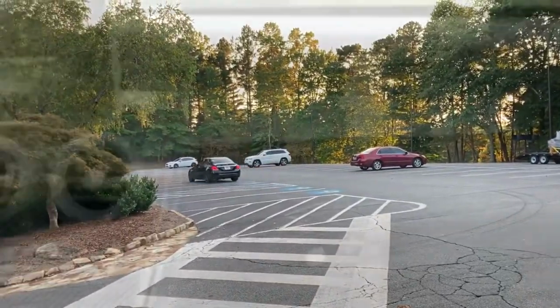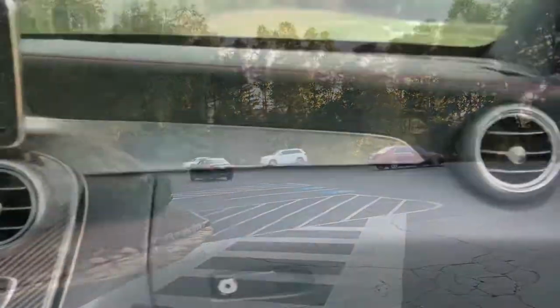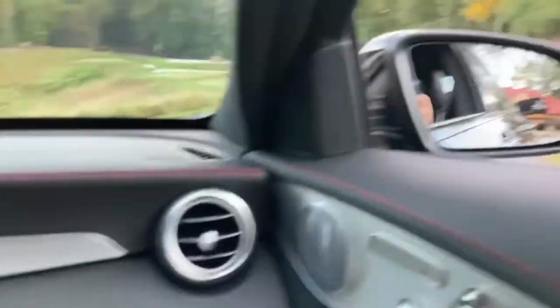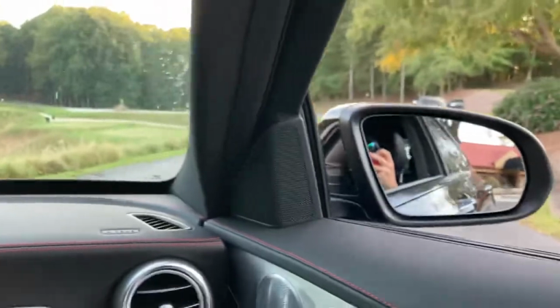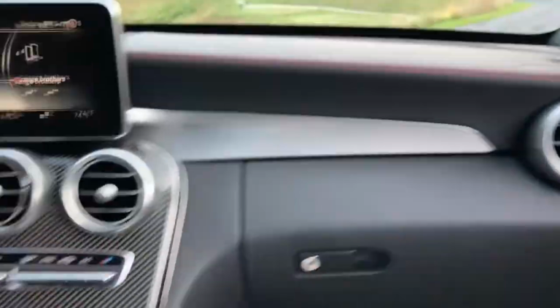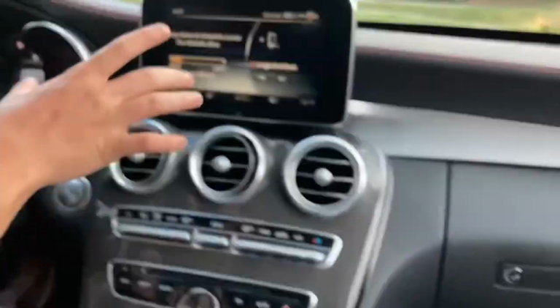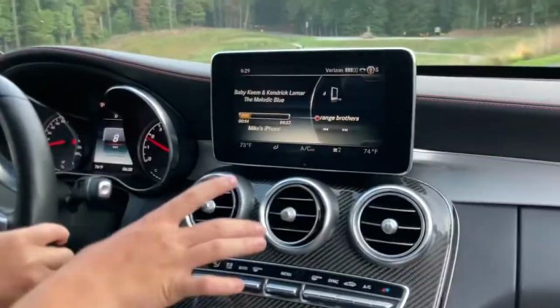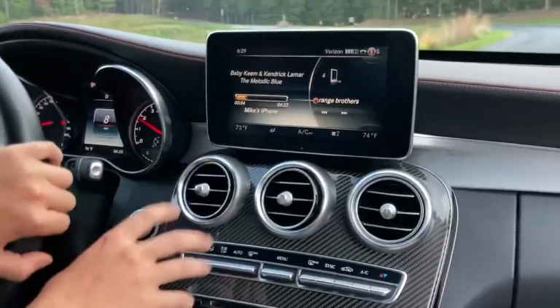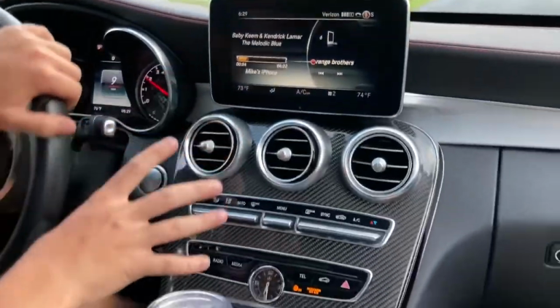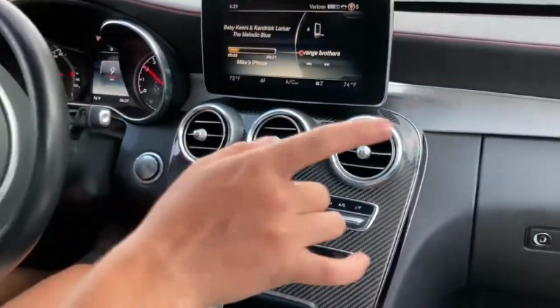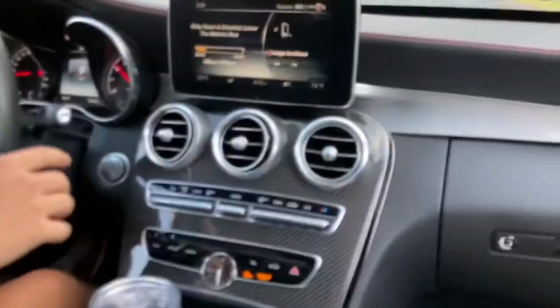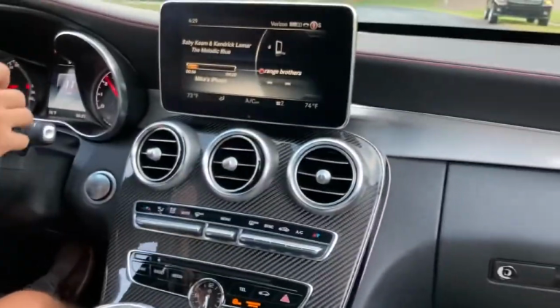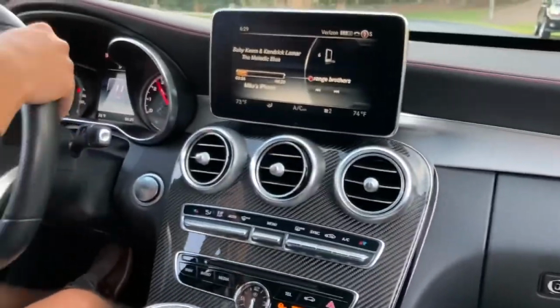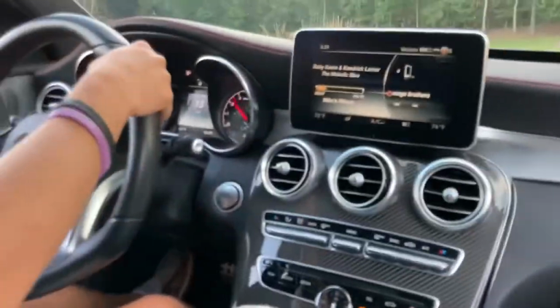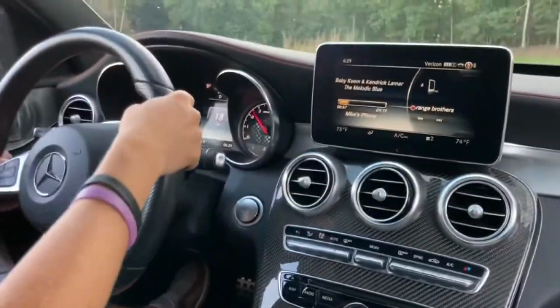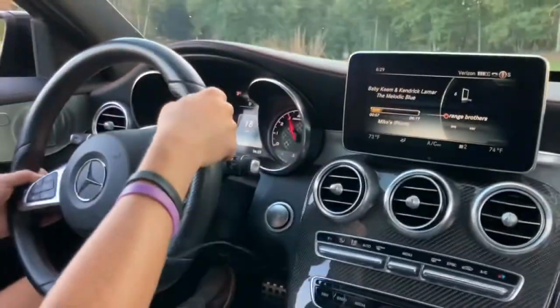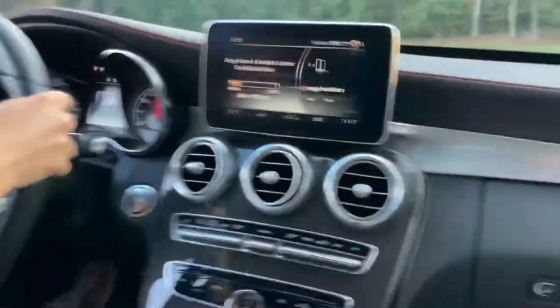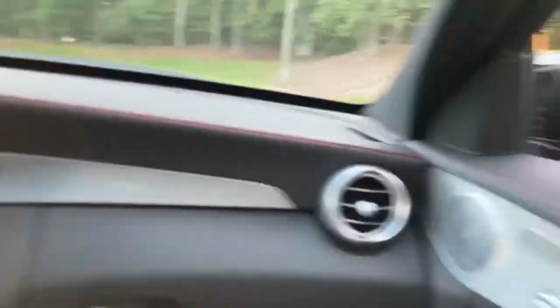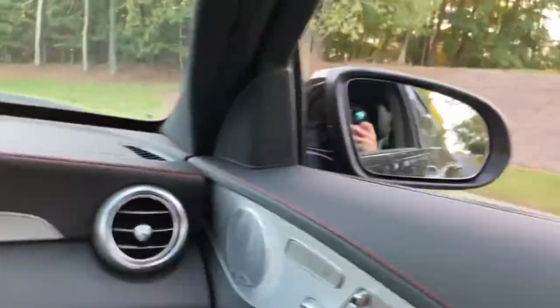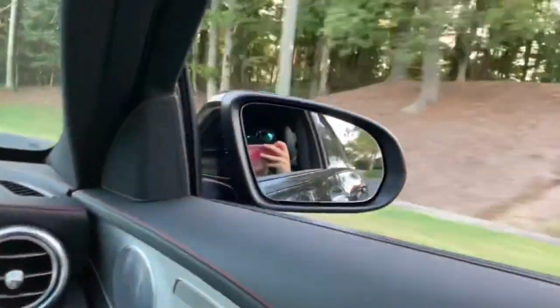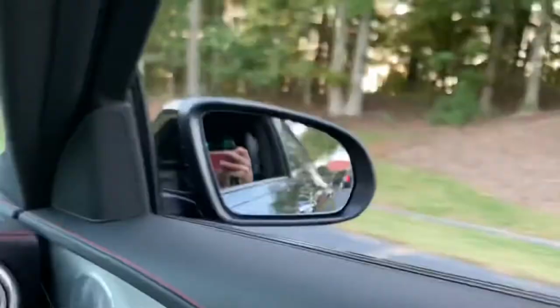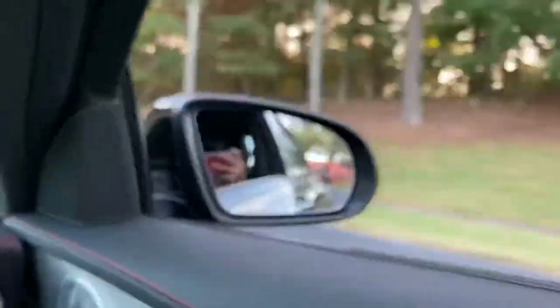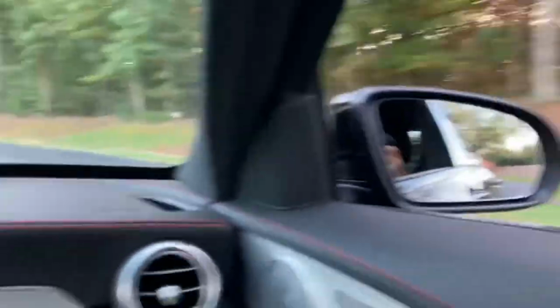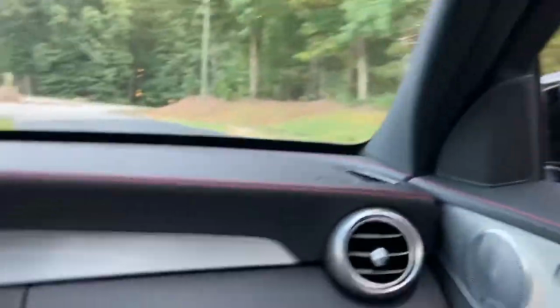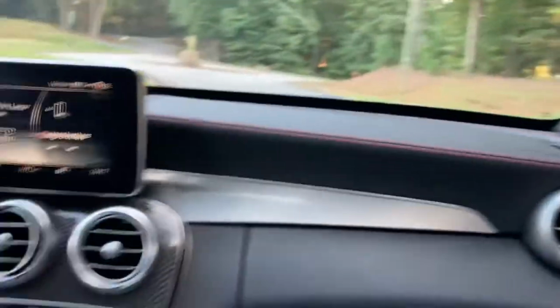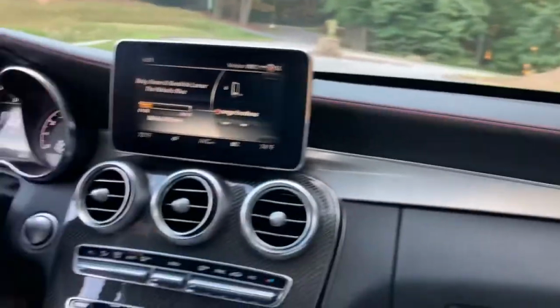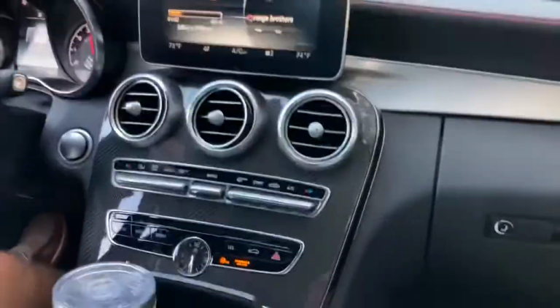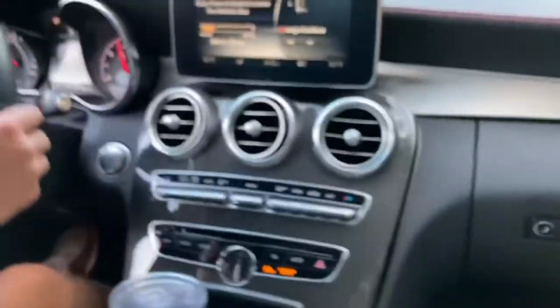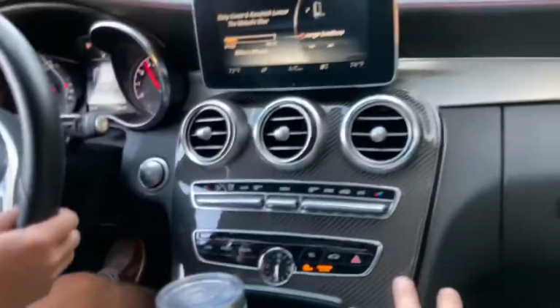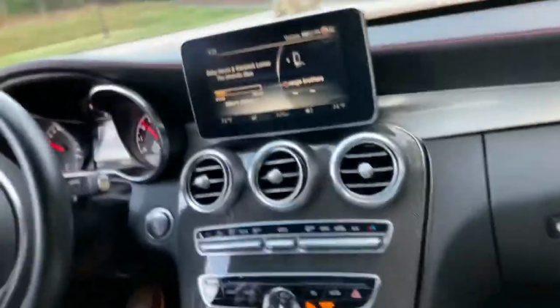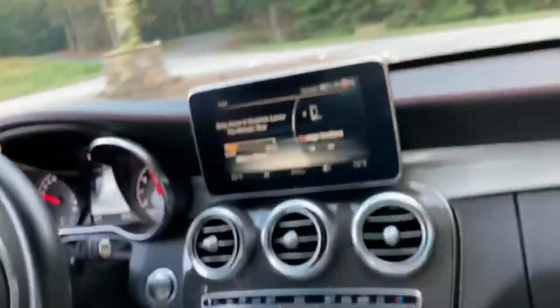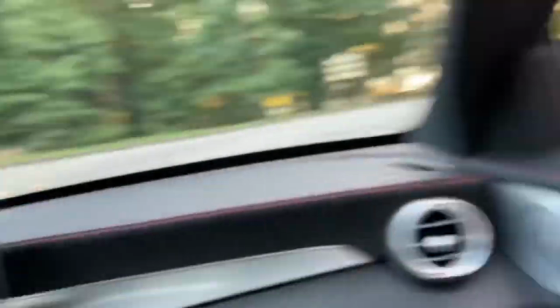You don't just get this unless you pay for it — the carbon fiber side trim. Oh my goodness, and I love the carbon center console too.